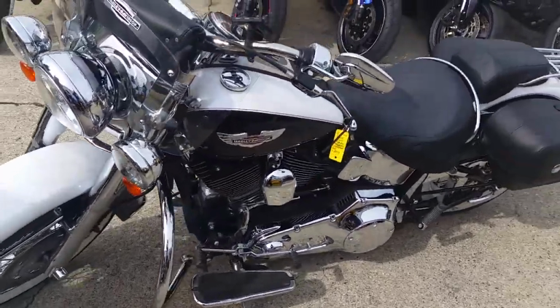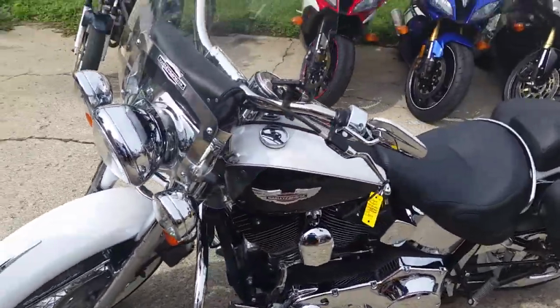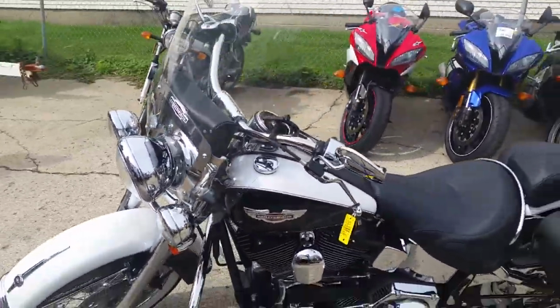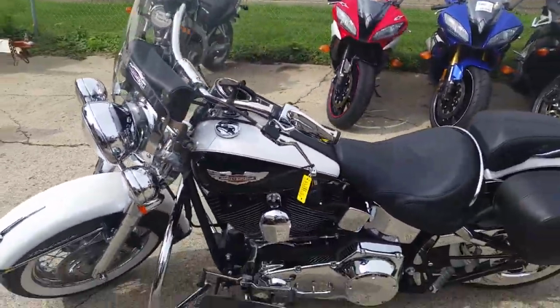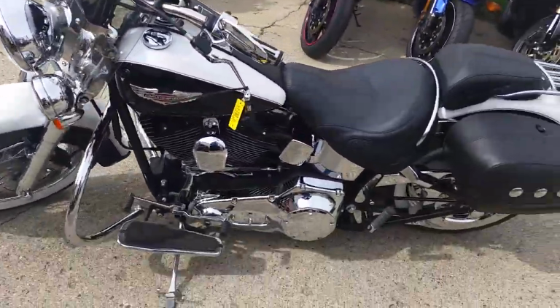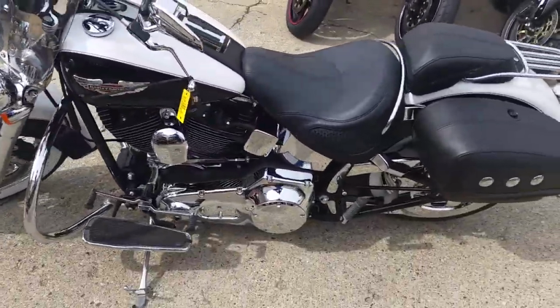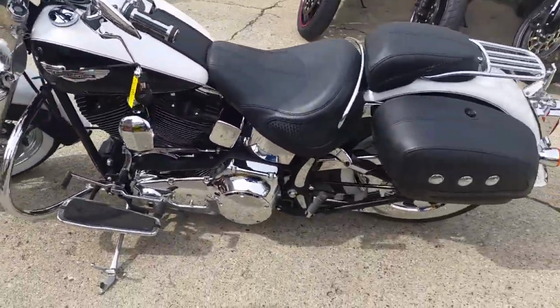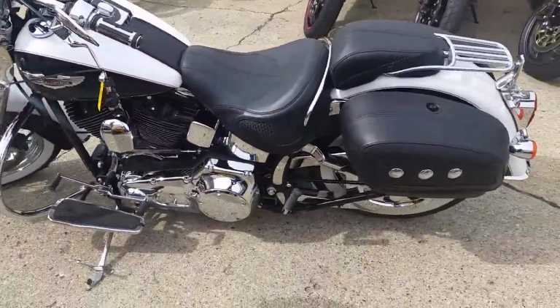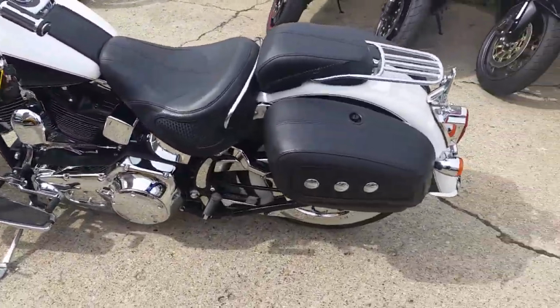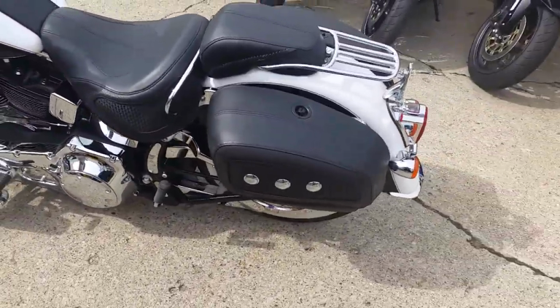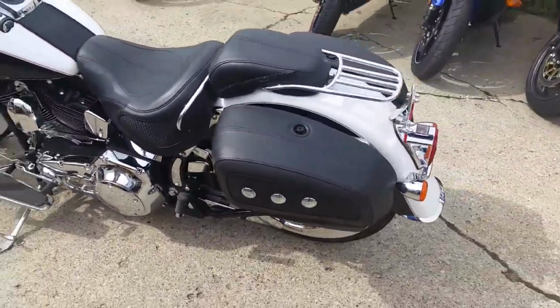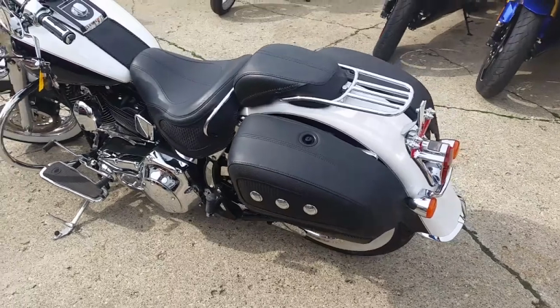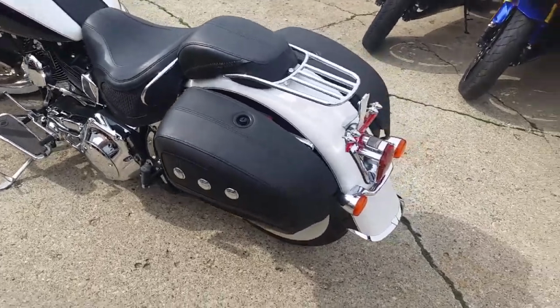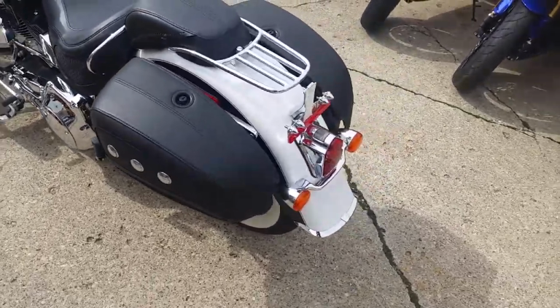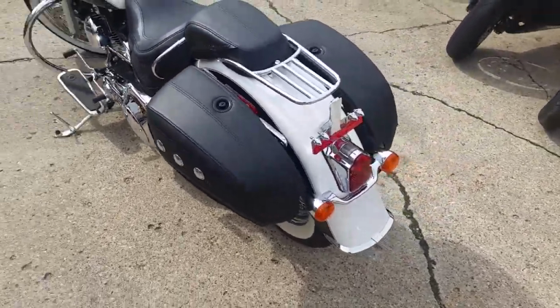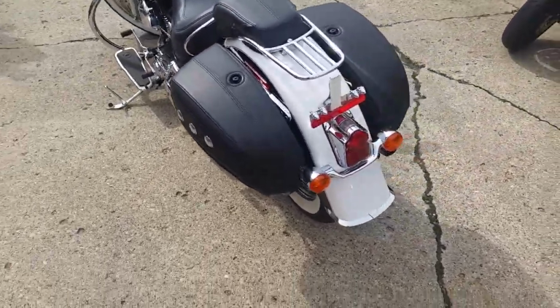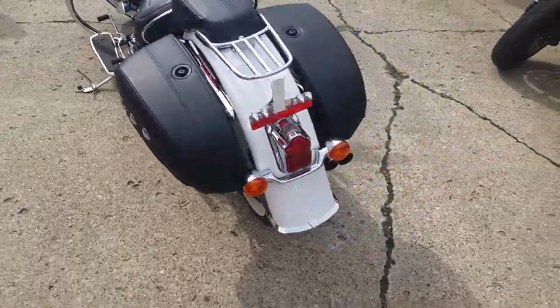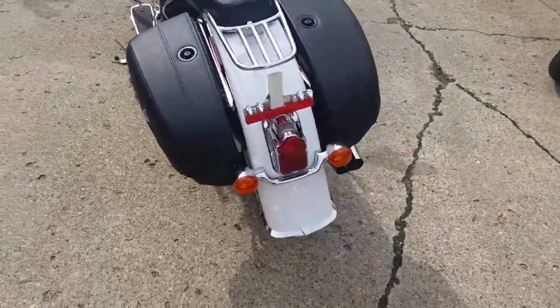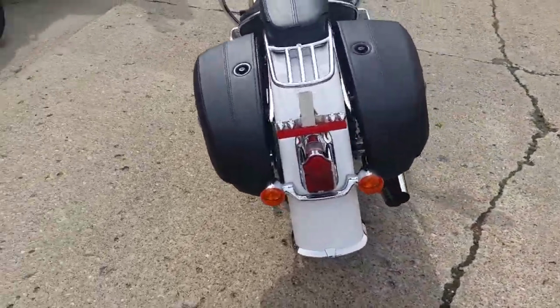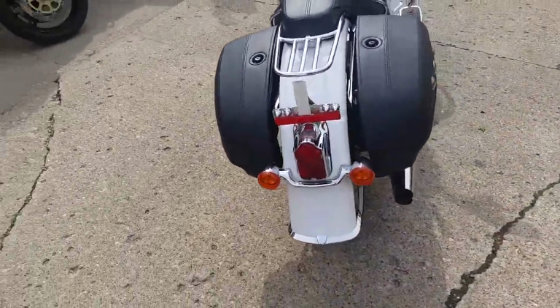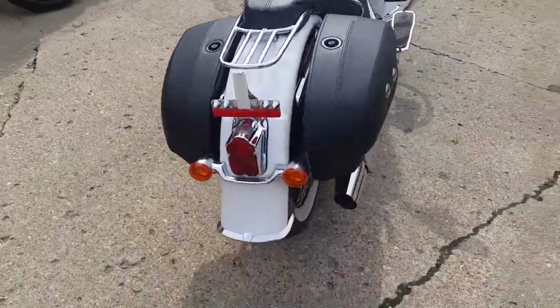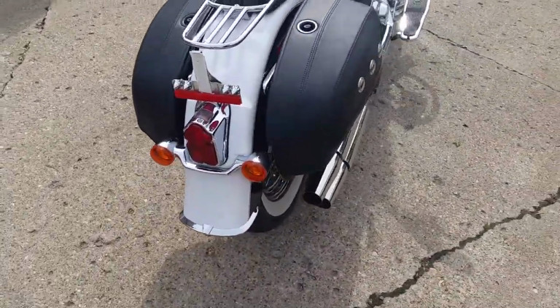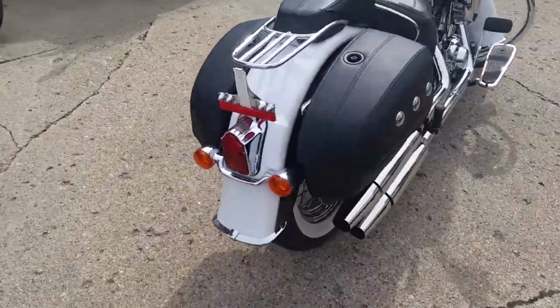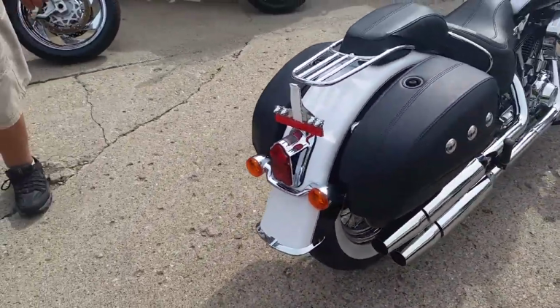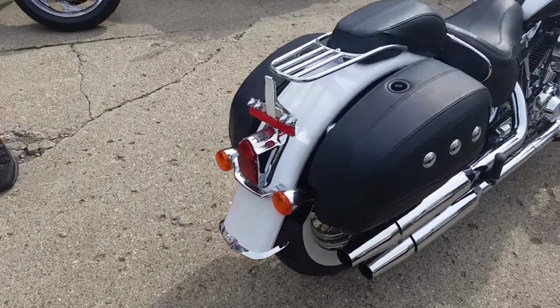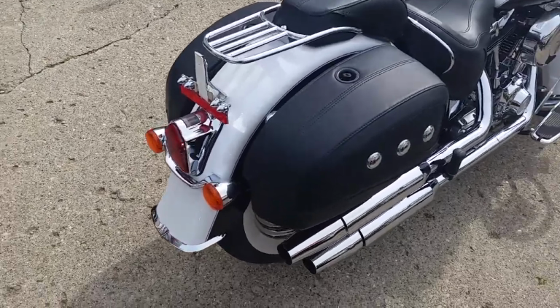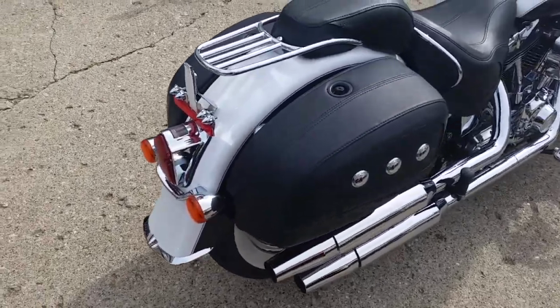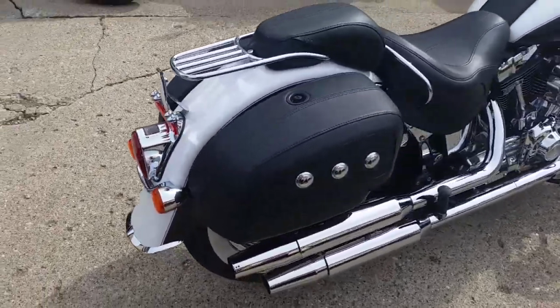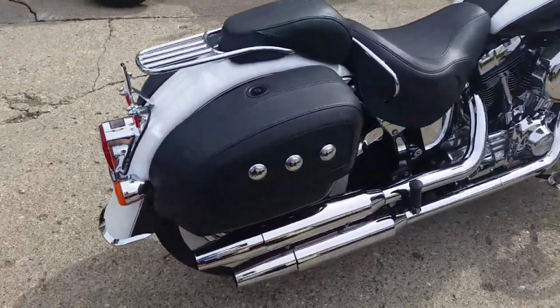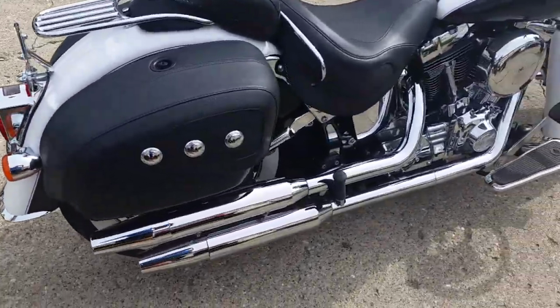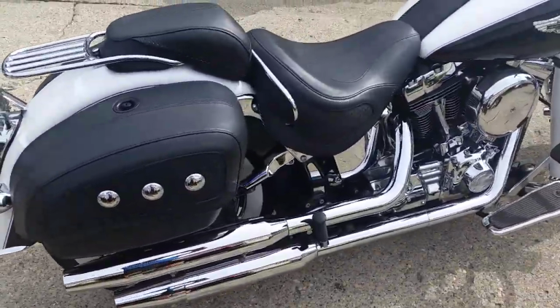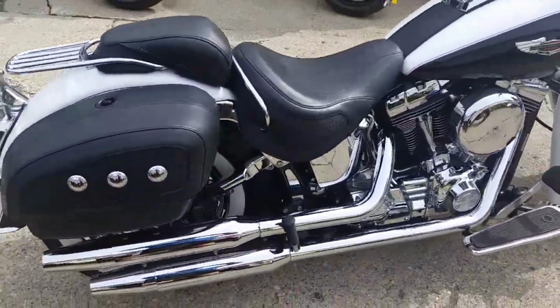This Soft Tail is perfect — it's the cleanest one on the planet. Very sharp two-tone paint: glacier white and vivid black. Tons of chrome, crash bars, luggage racks, saddle bags, windshield, passing lights and more.